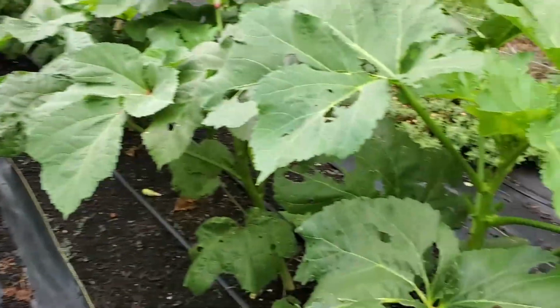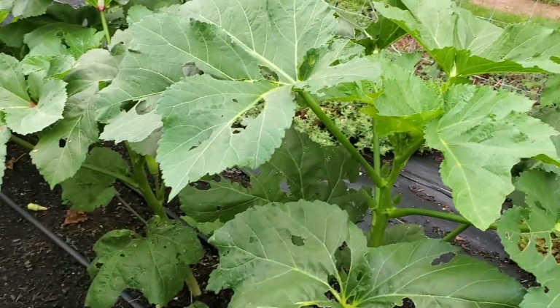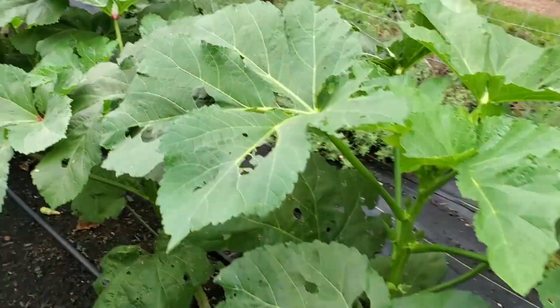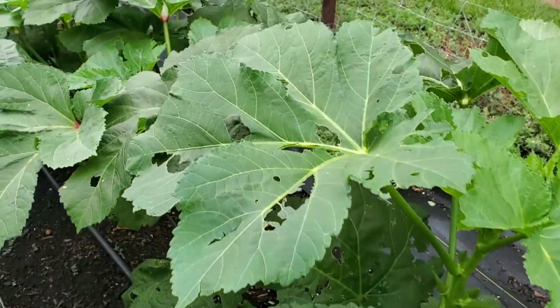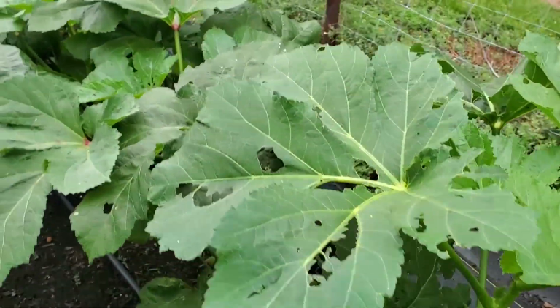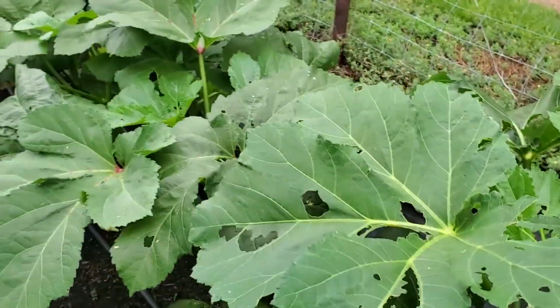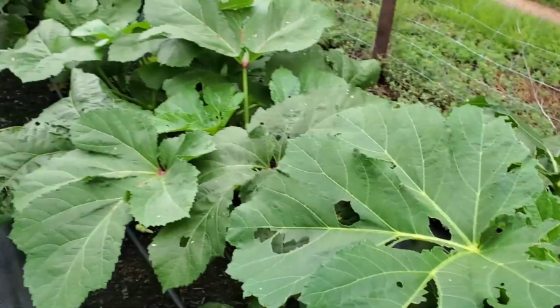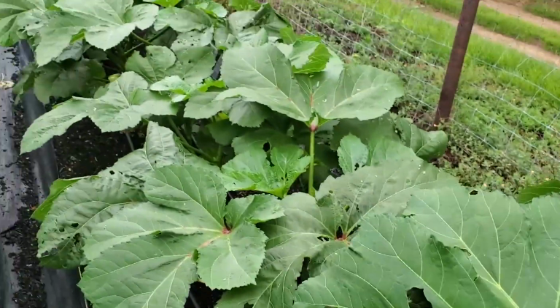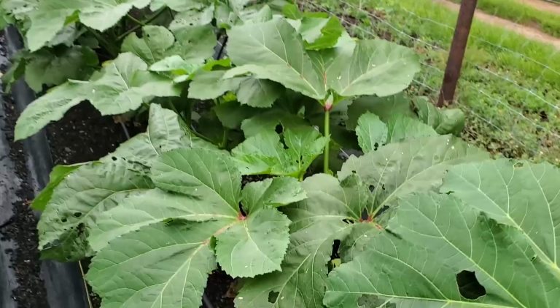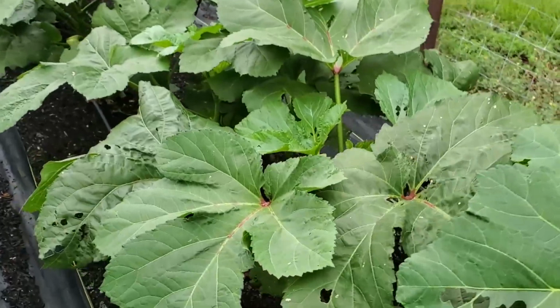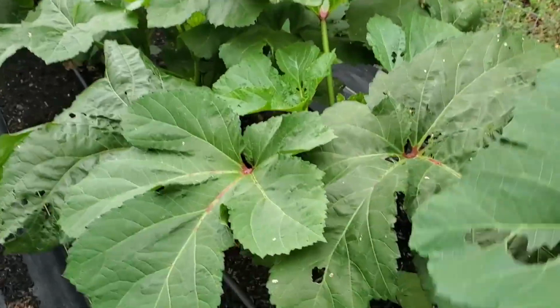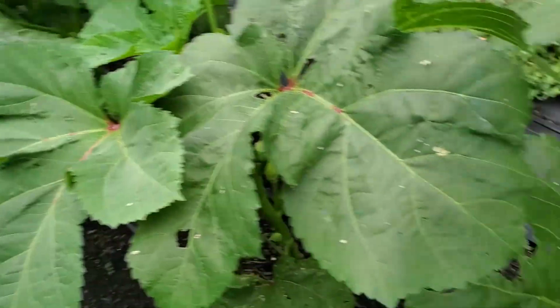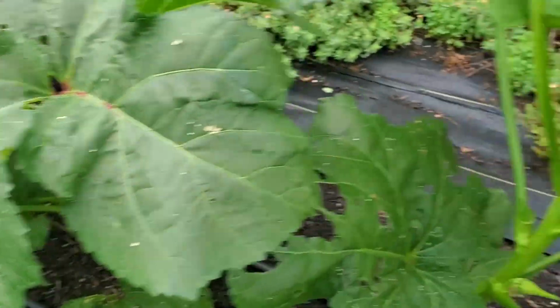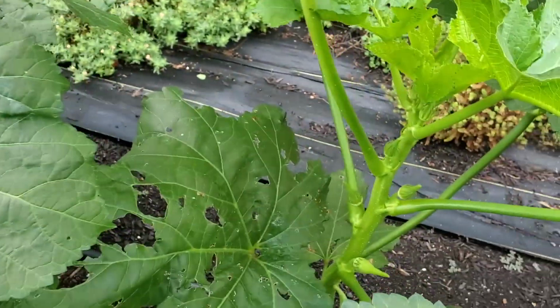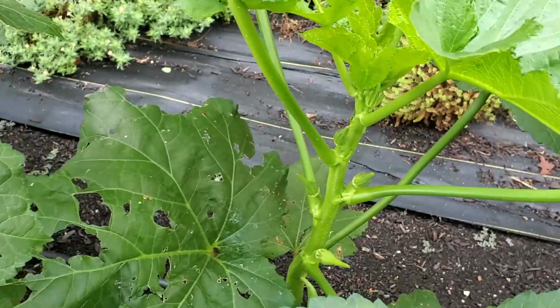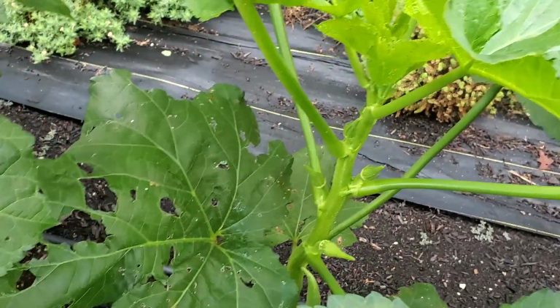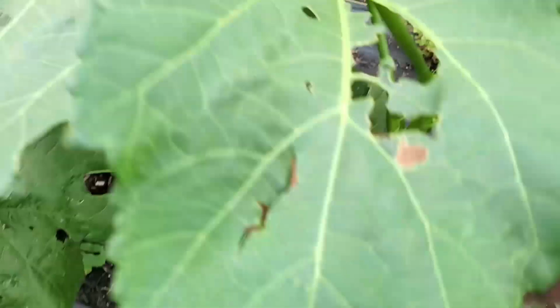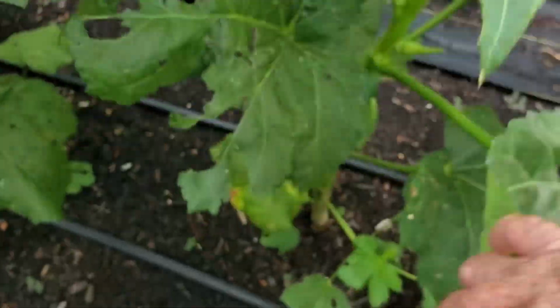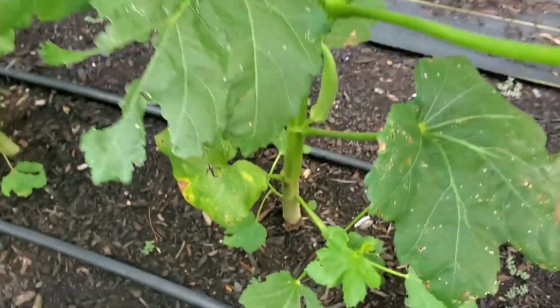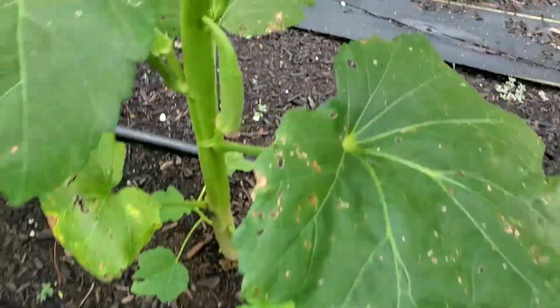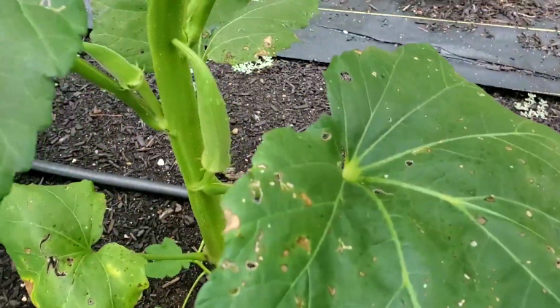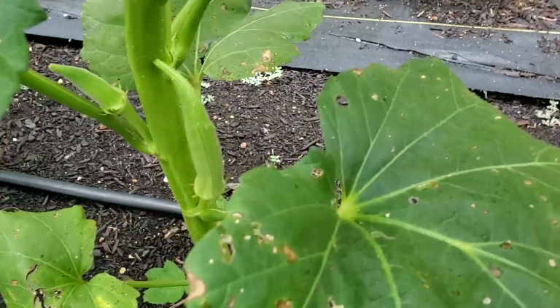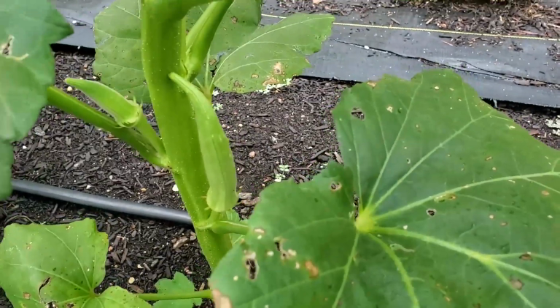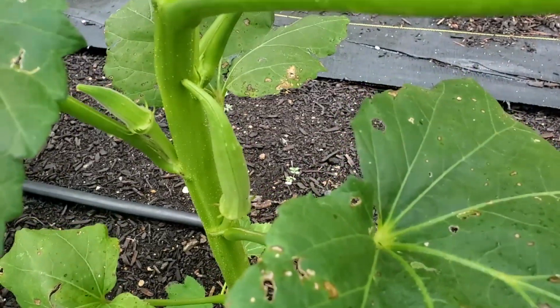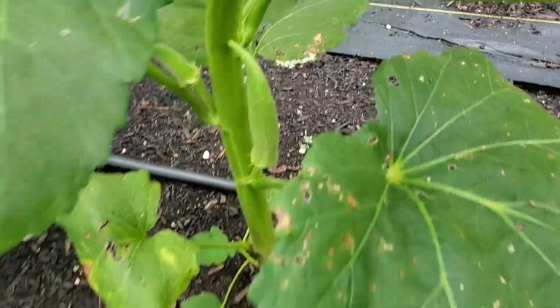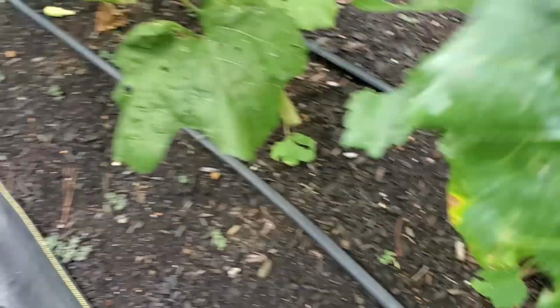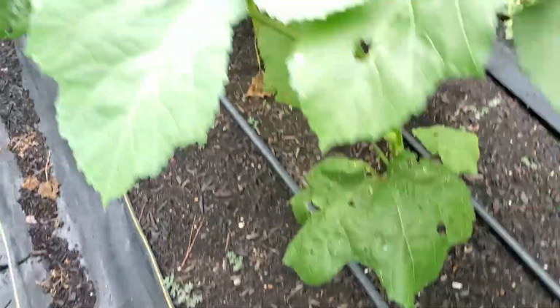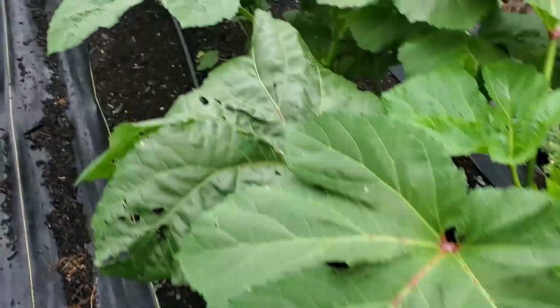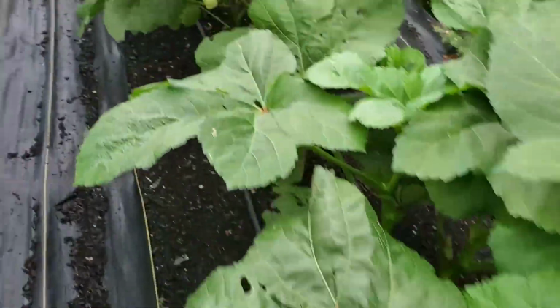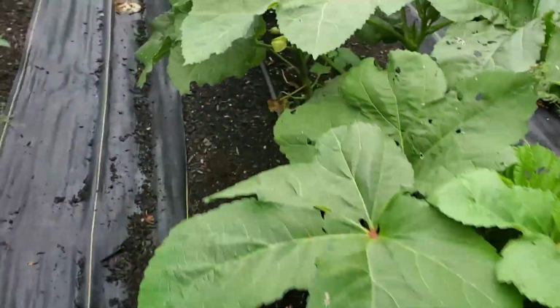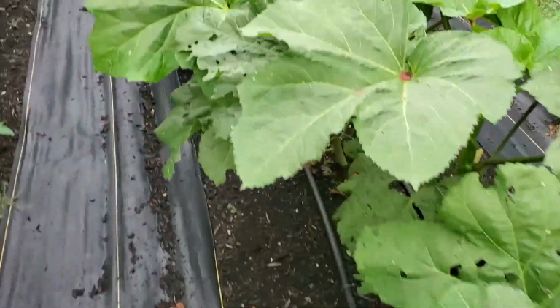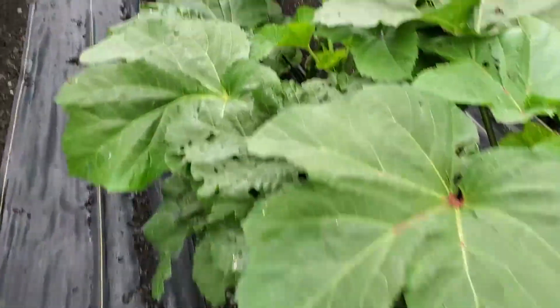The okra is doing good. It's up above three foot now and it's steadily blooming. You see we've set in pods — we'll pick this this morning.